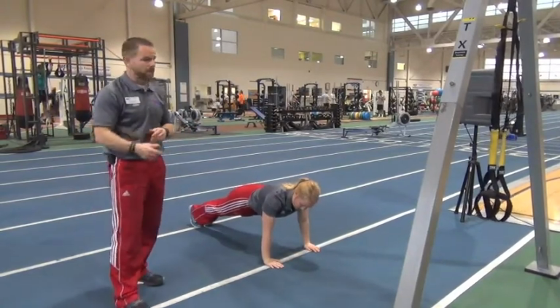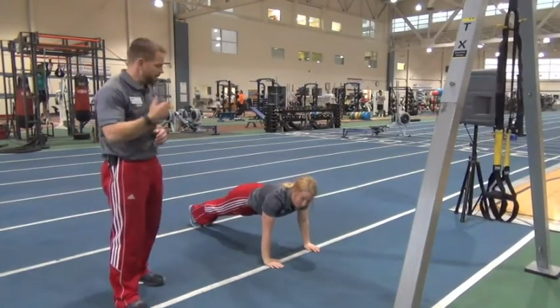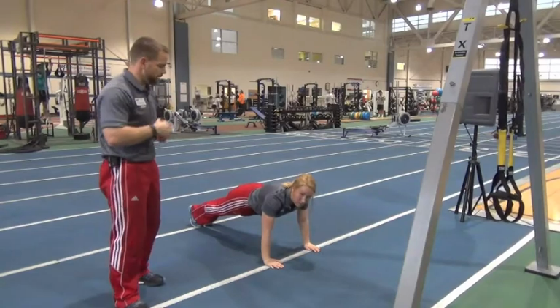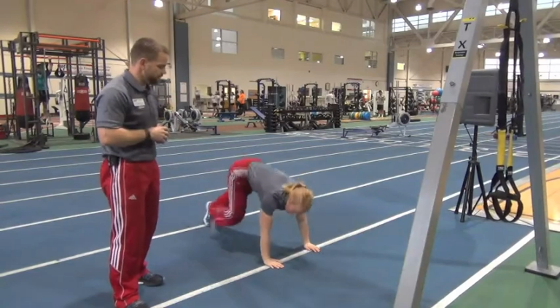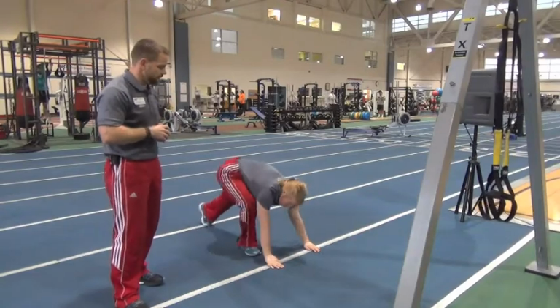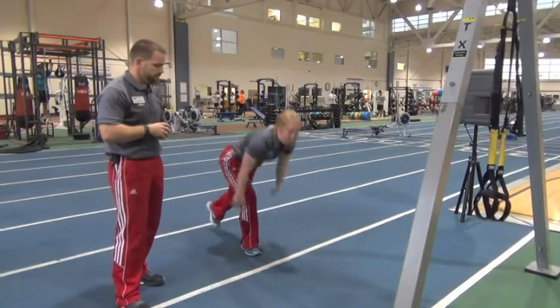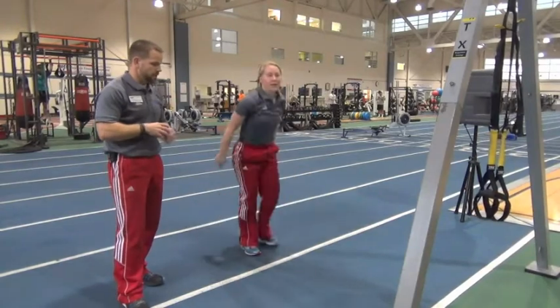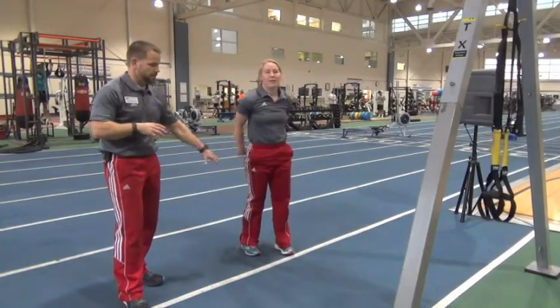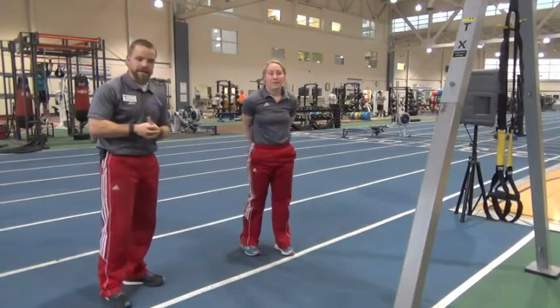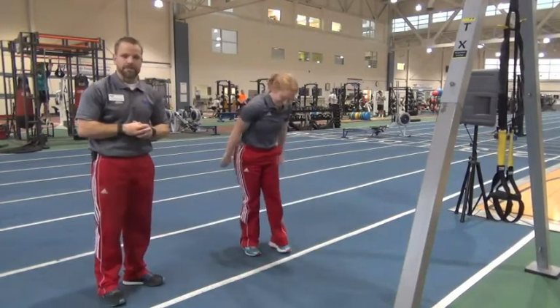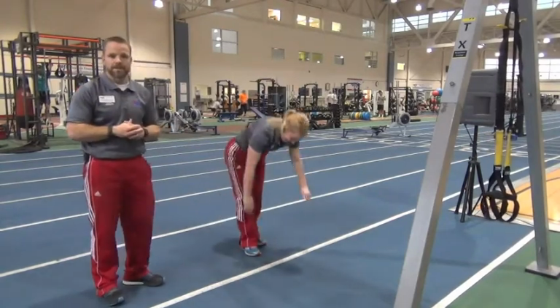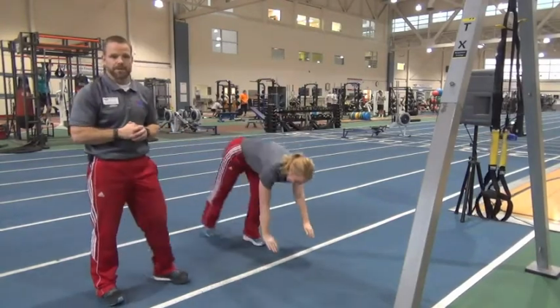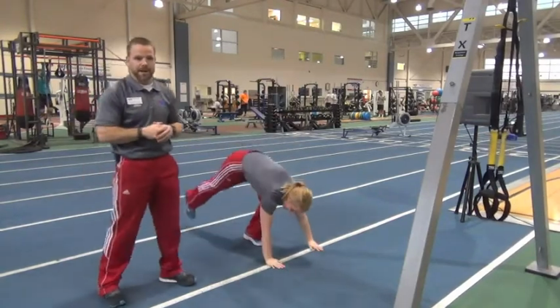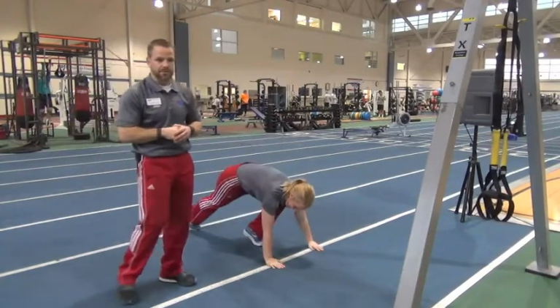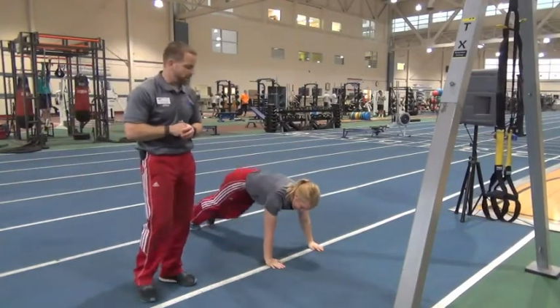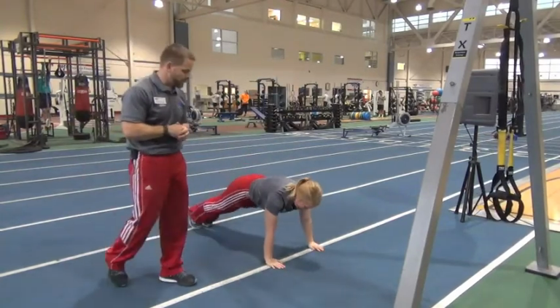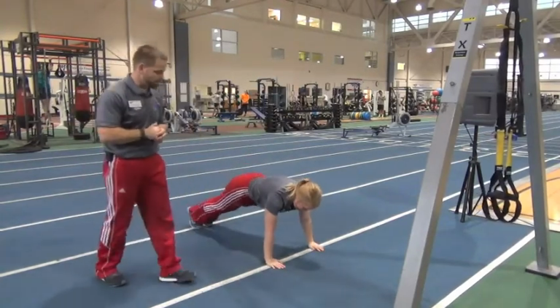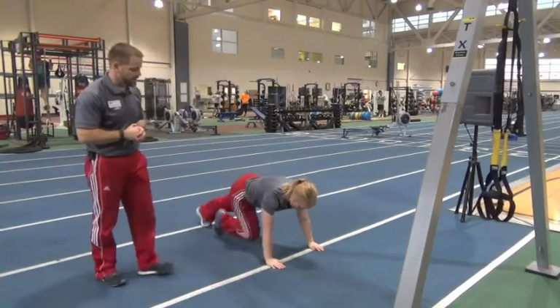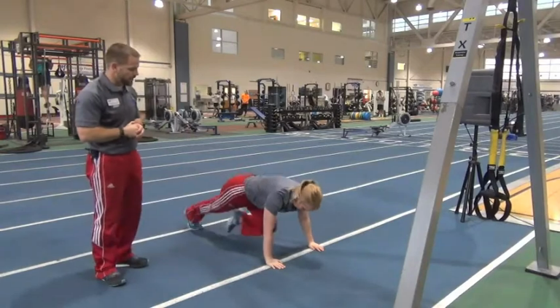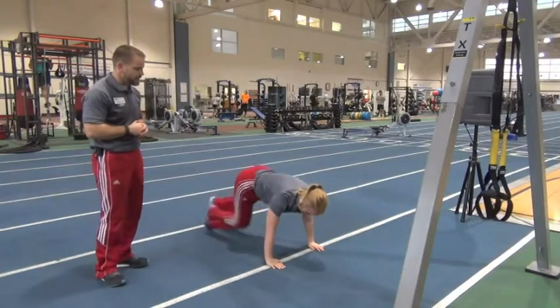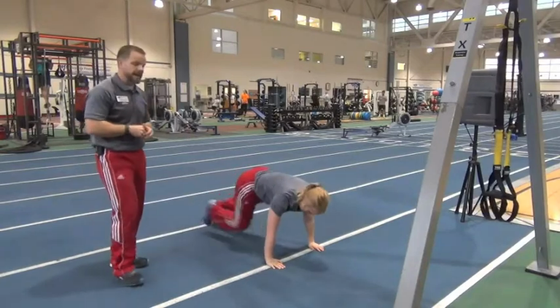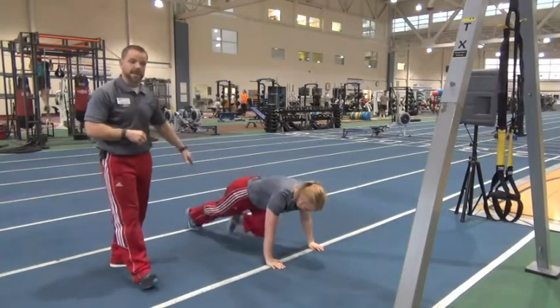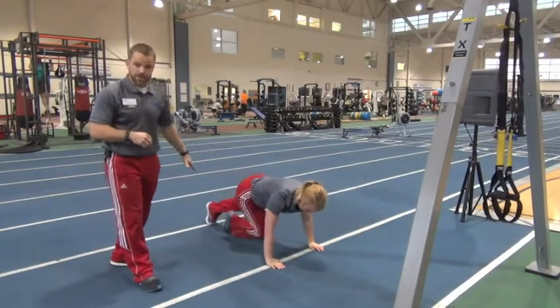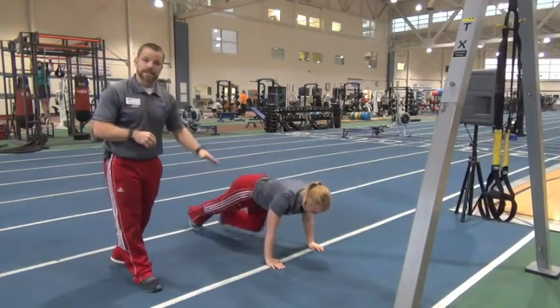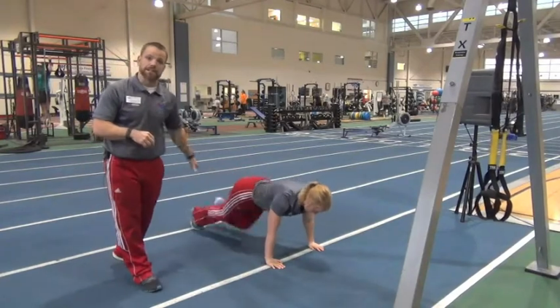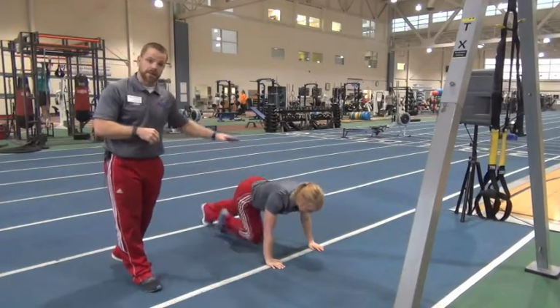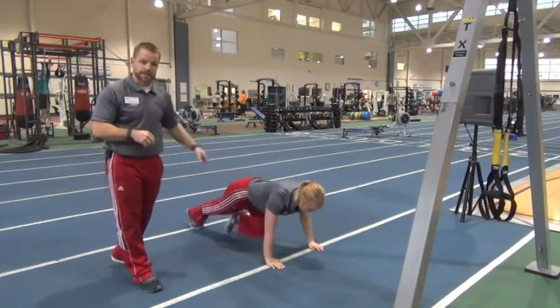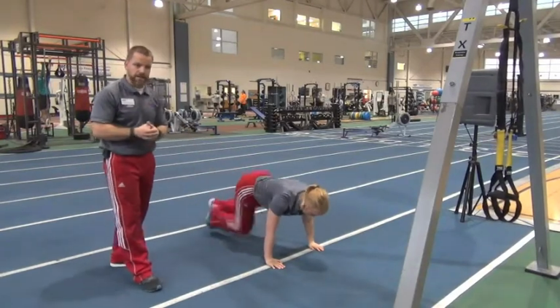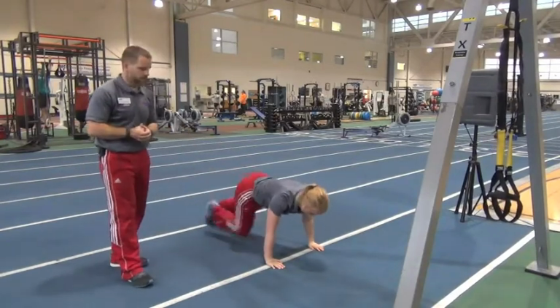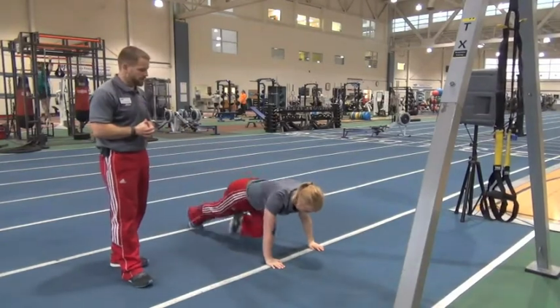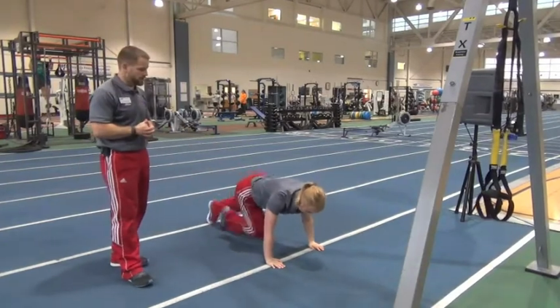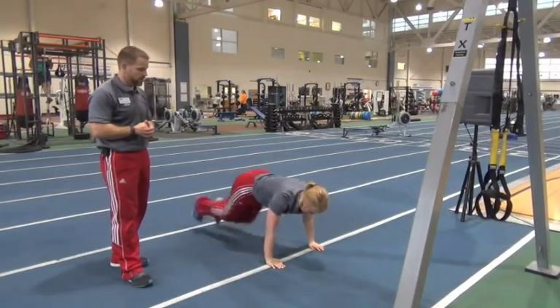Hop back up — wait, actually straight back down. Stay on the ground for 20 mountain climbers. That's 10 on each side, just like so.